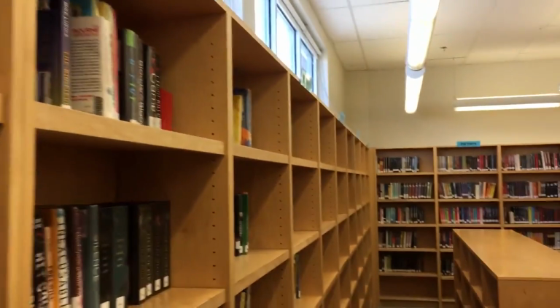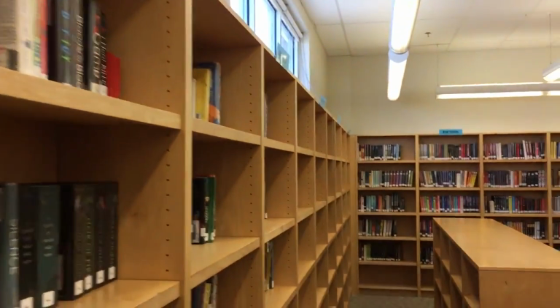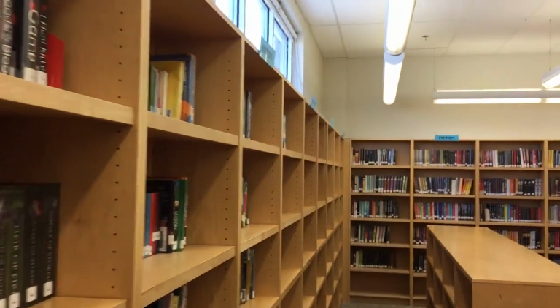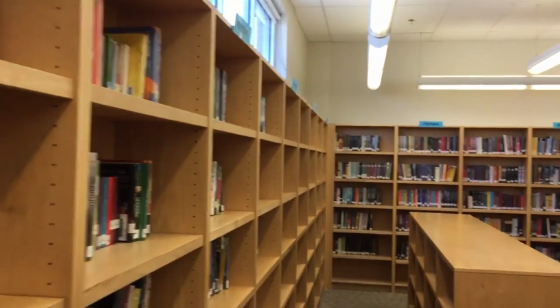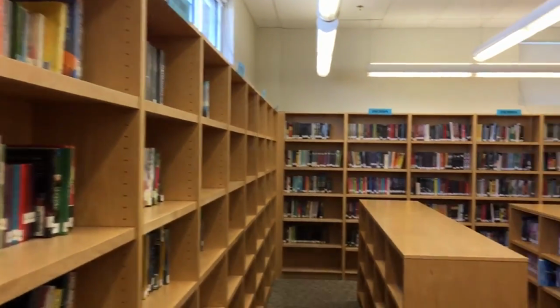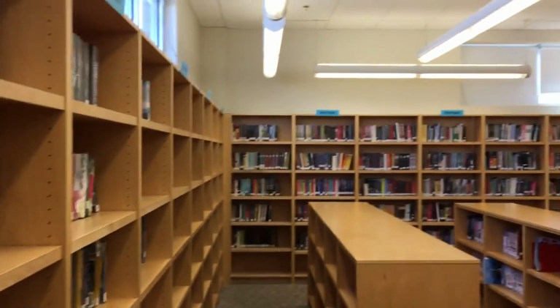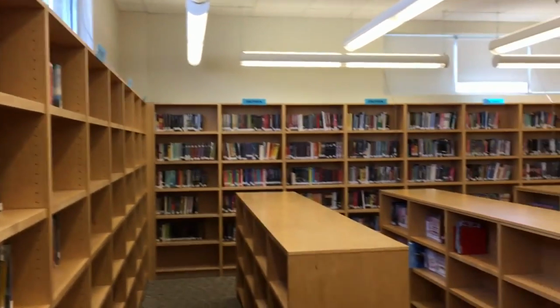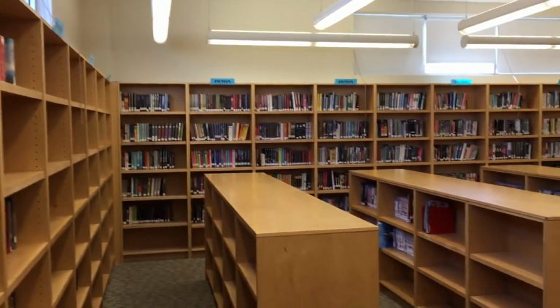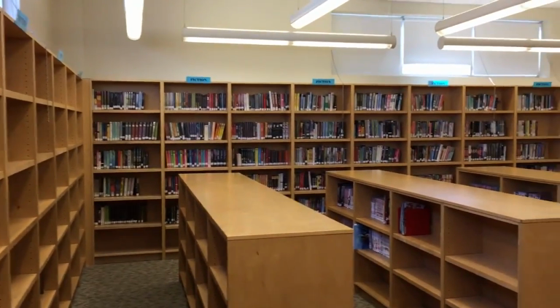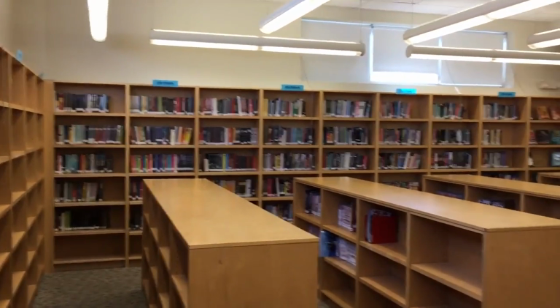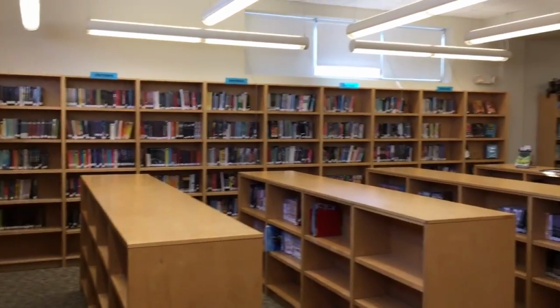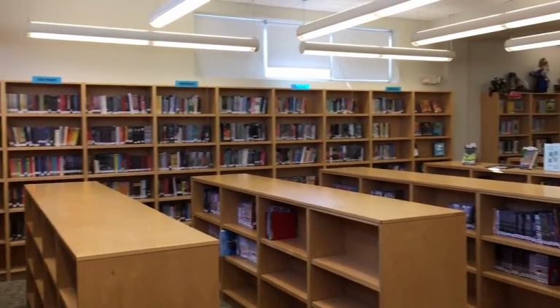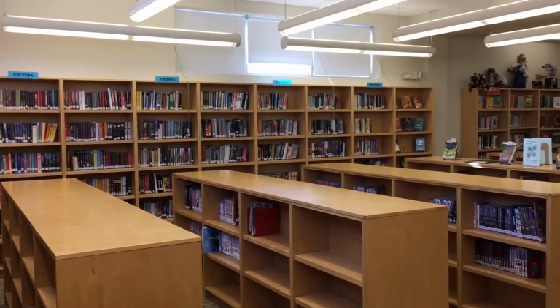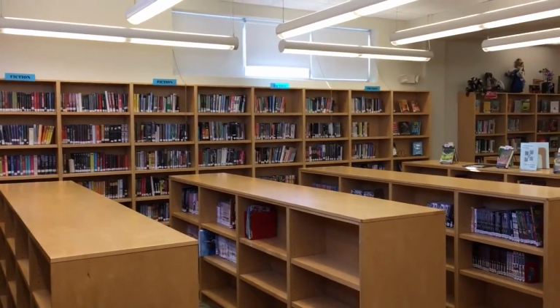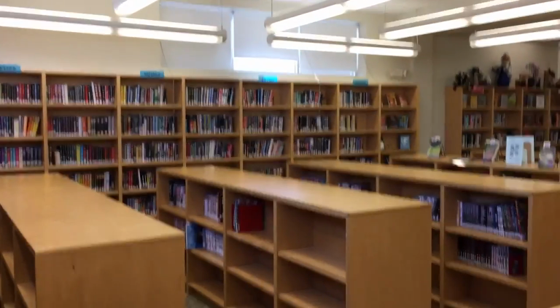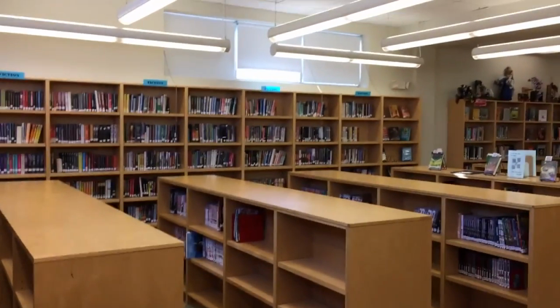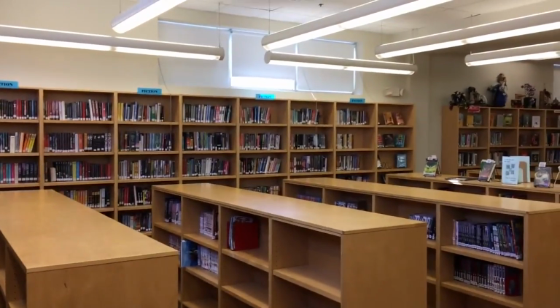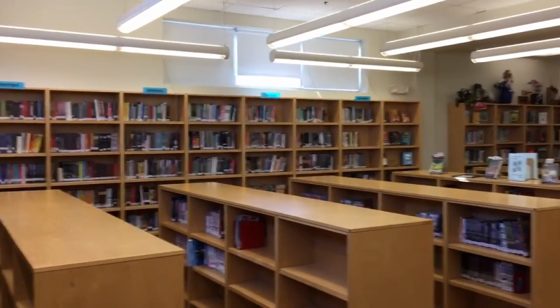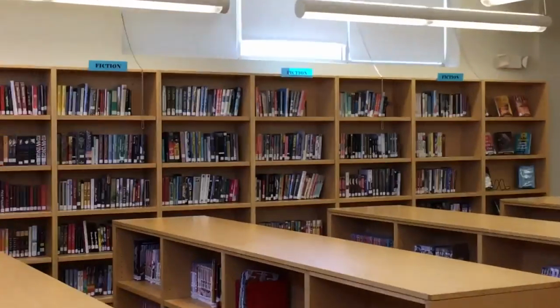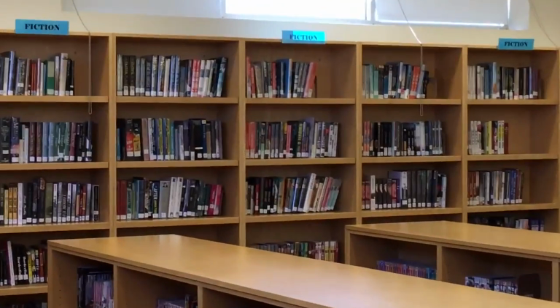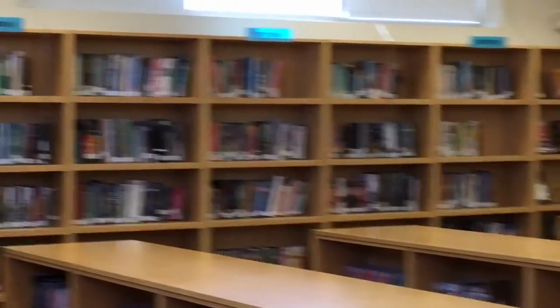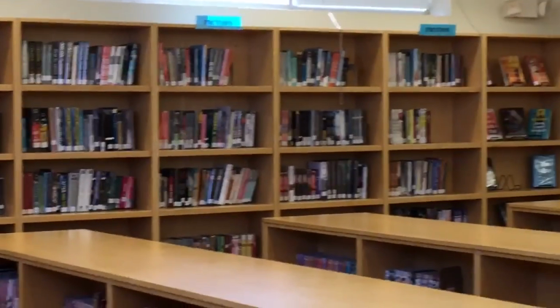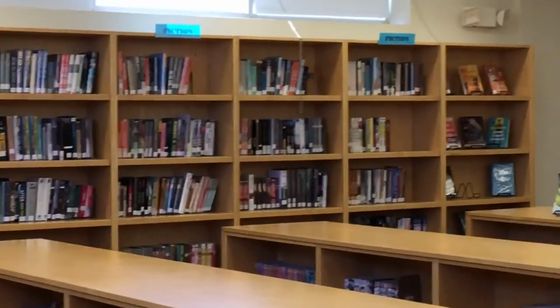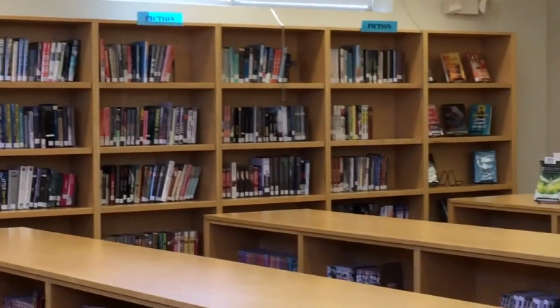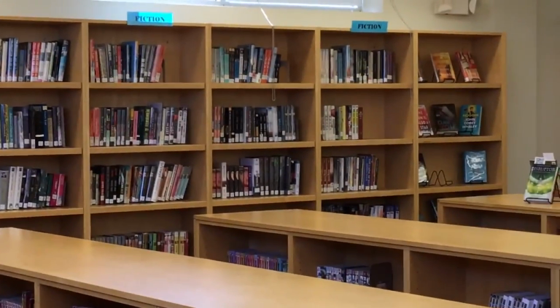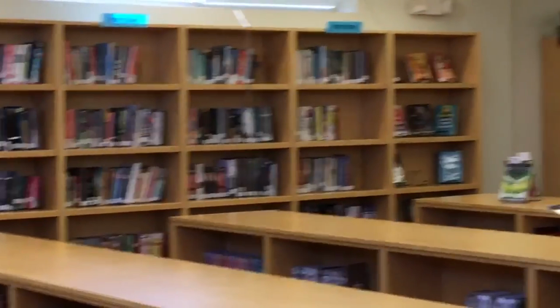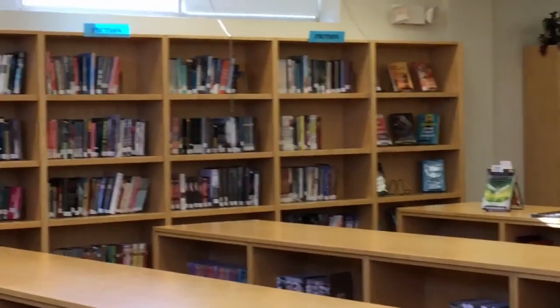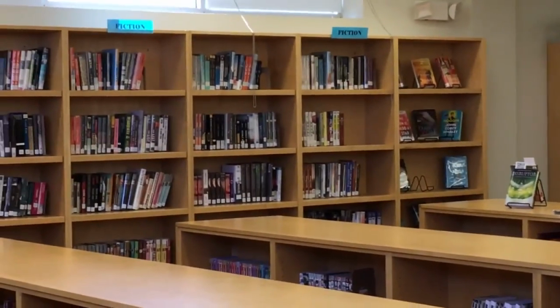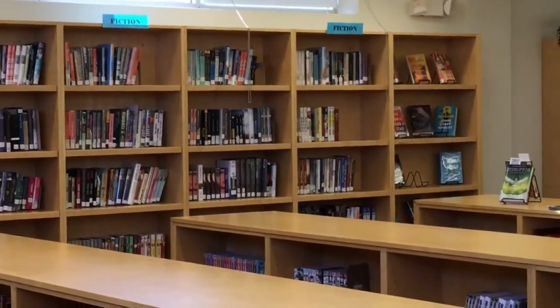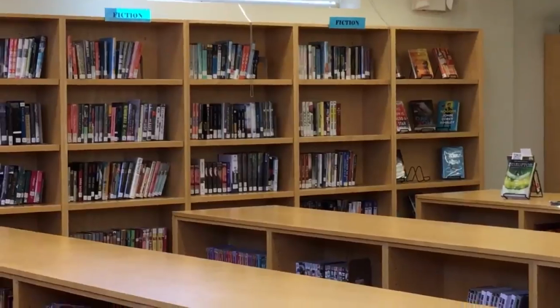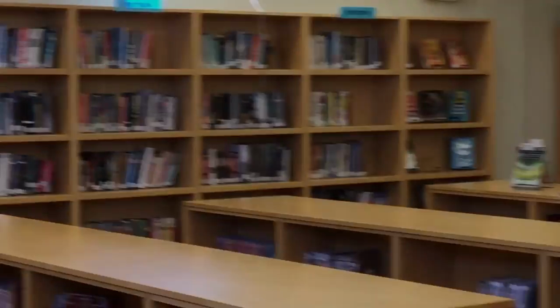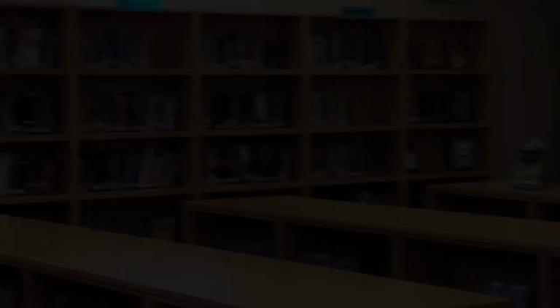We're still in fiction. It keeps going across the back, and eventually you'll see it goes all the way over to the right, right next to where that display is.